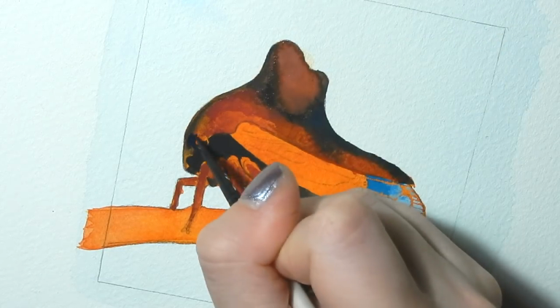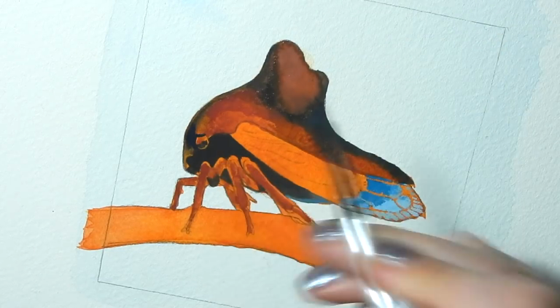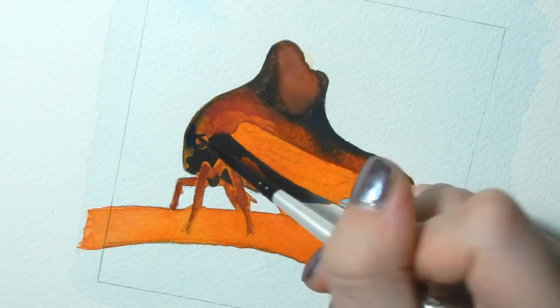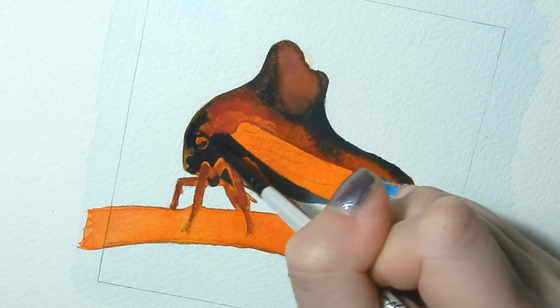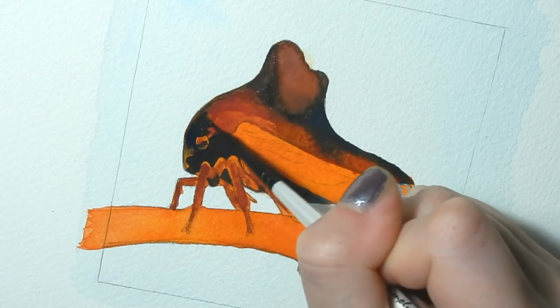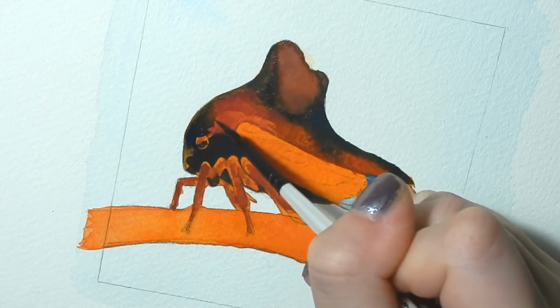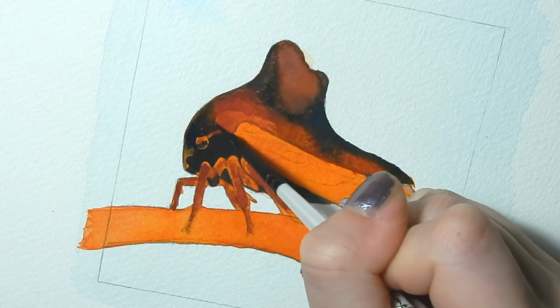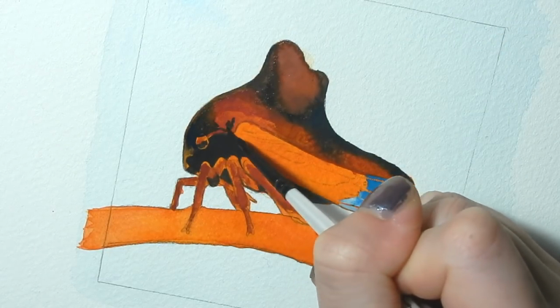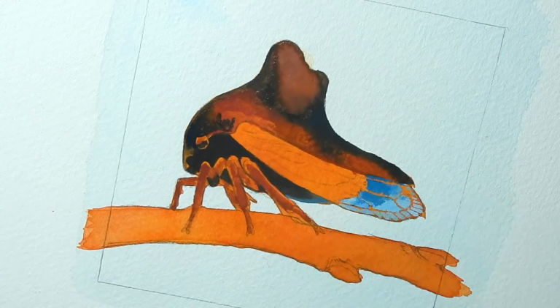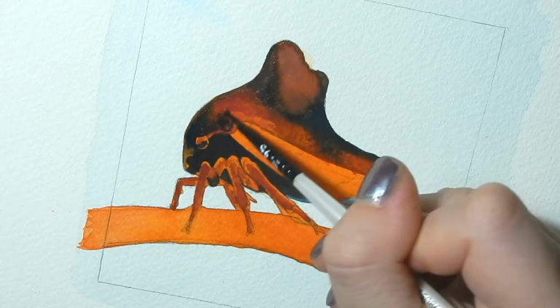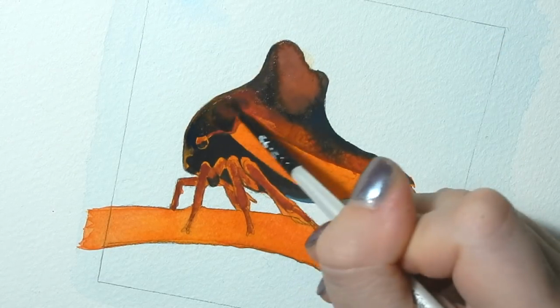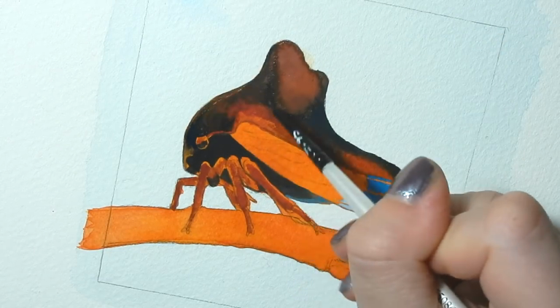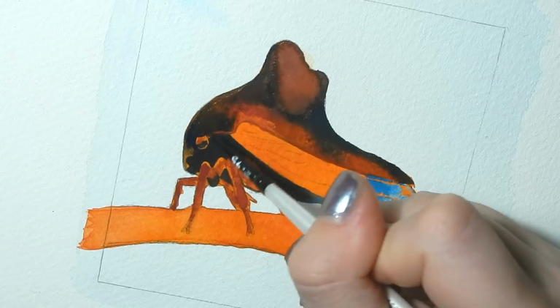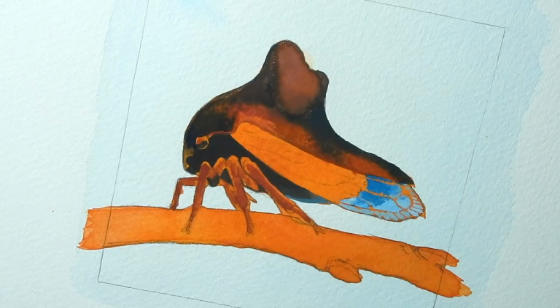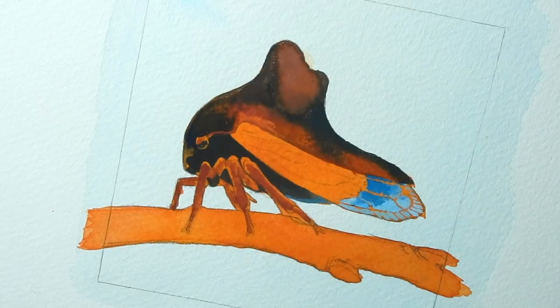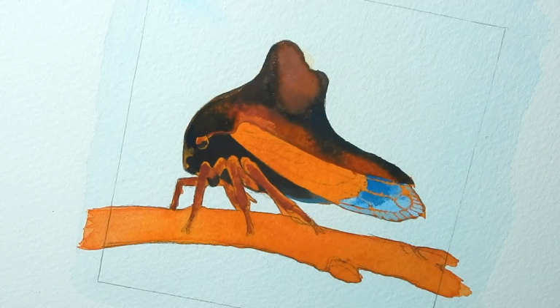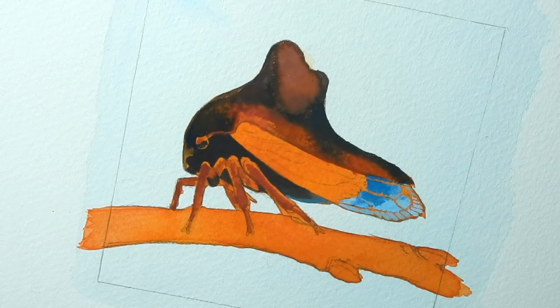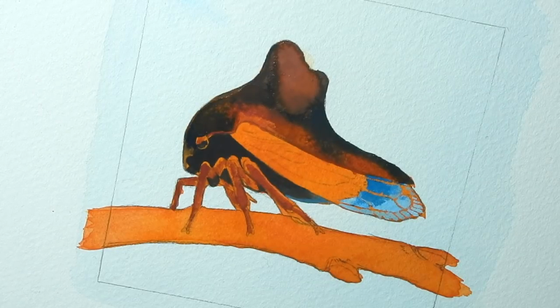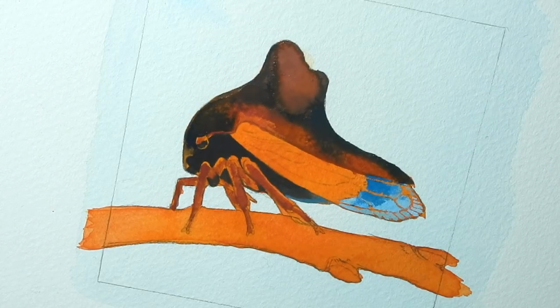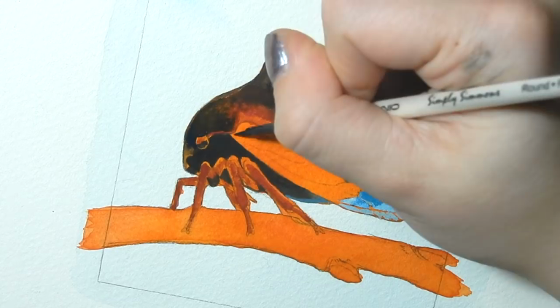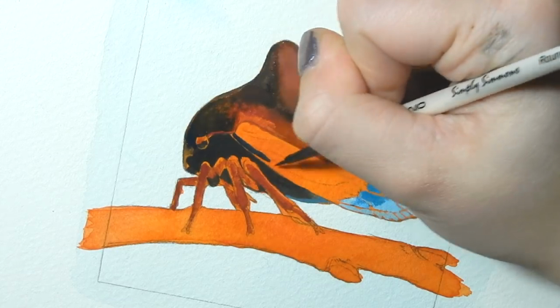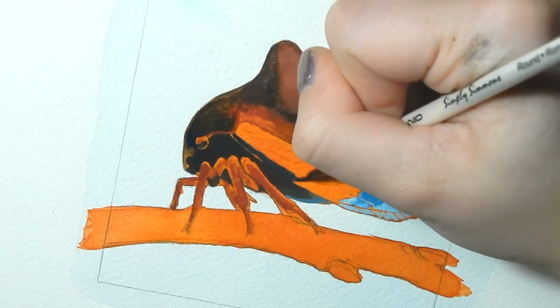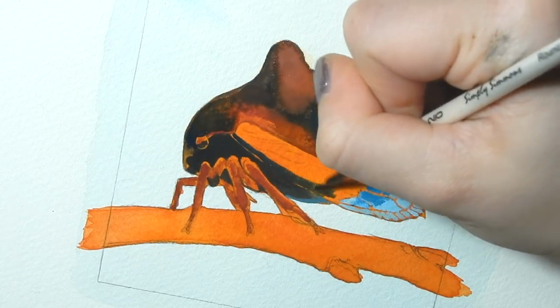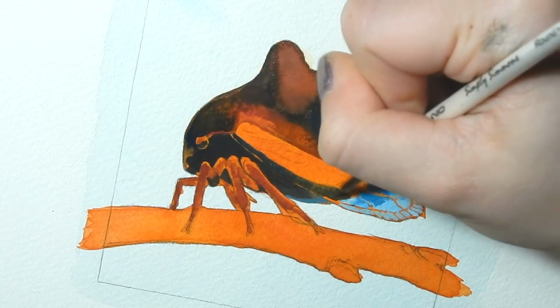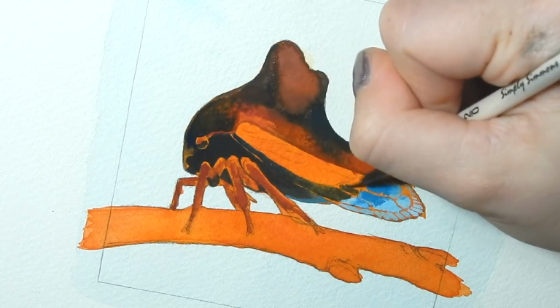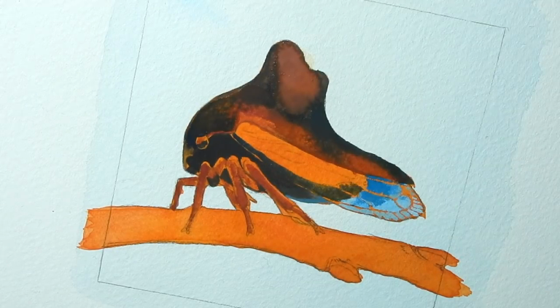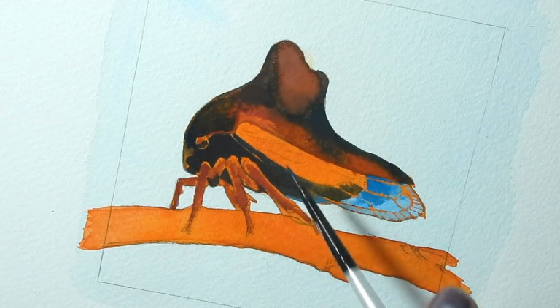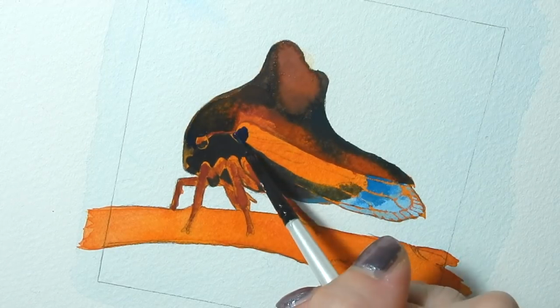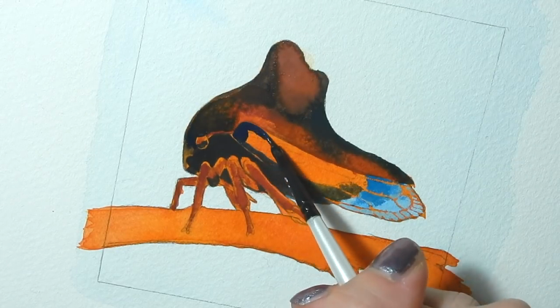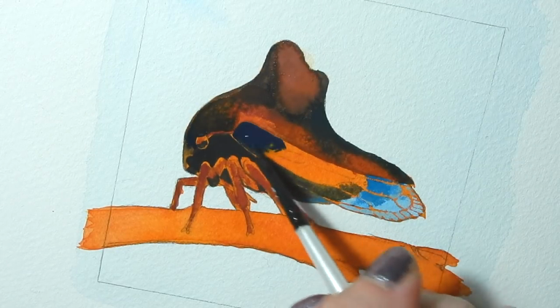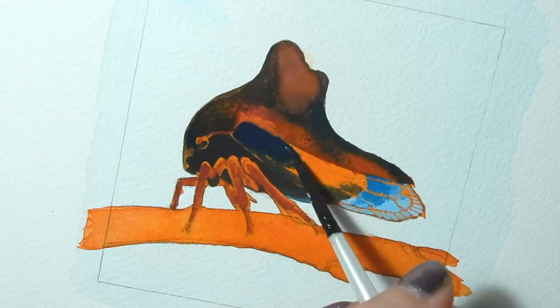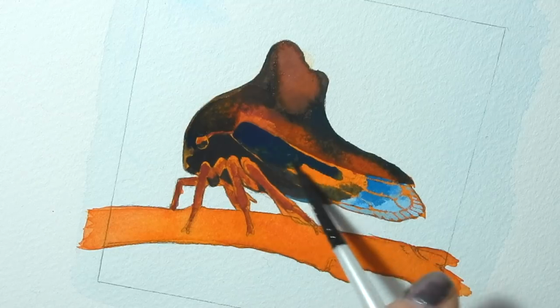And if you want to pick up this original on Etsy, it'll be up there and I'll donate half of the proceeds to insect conservation and research.